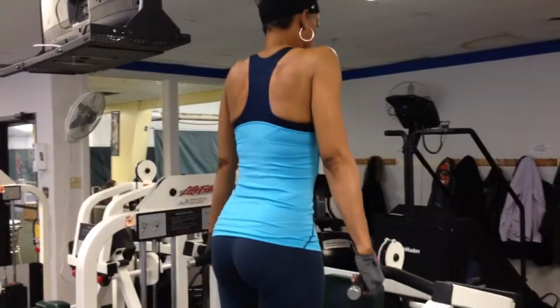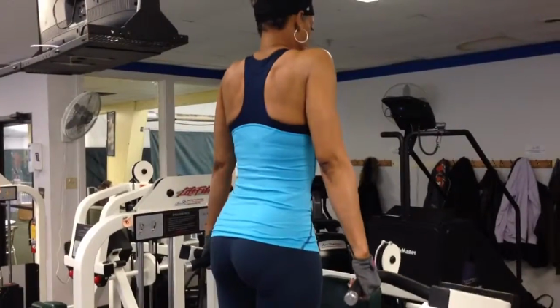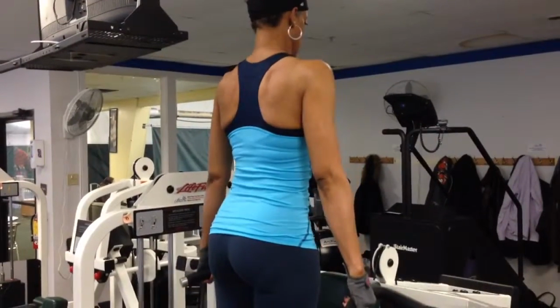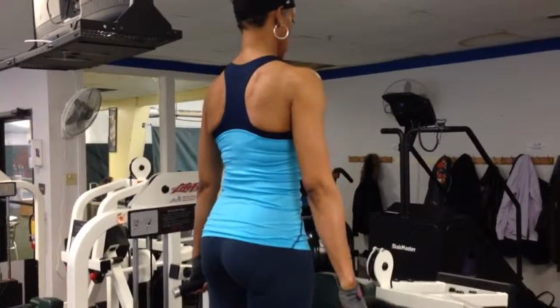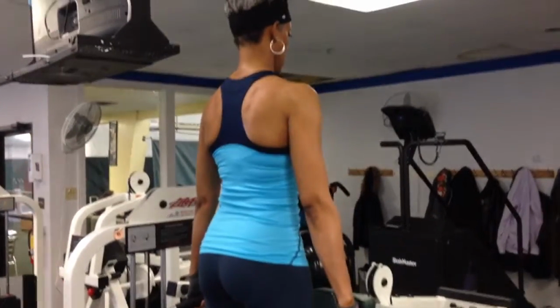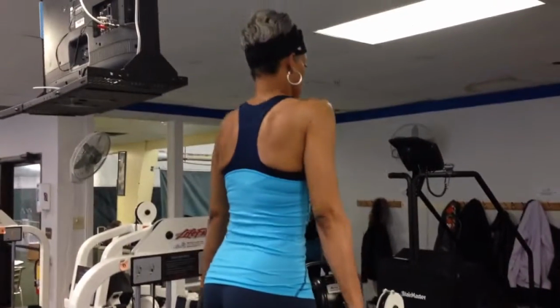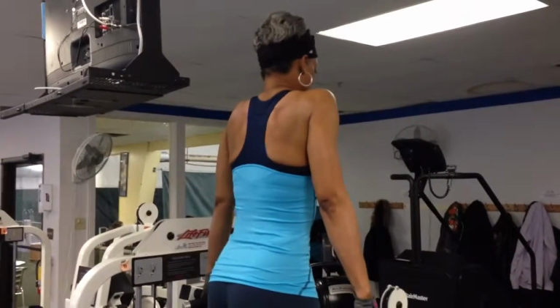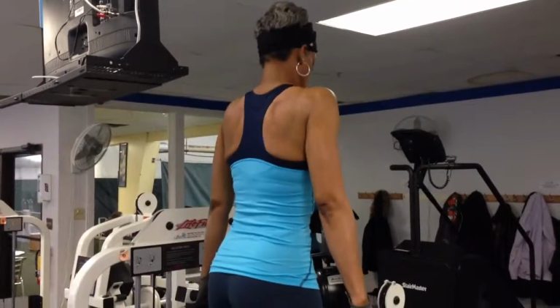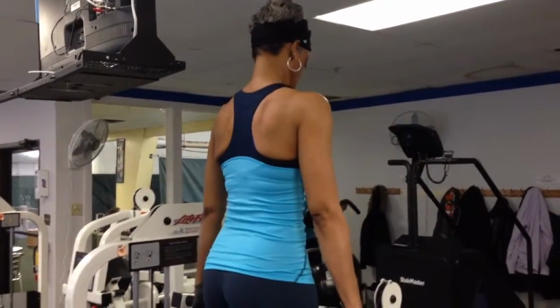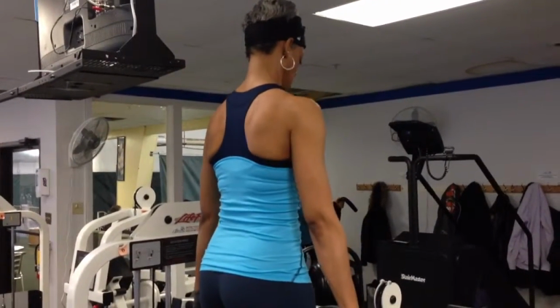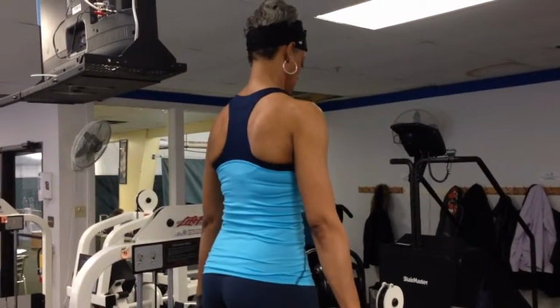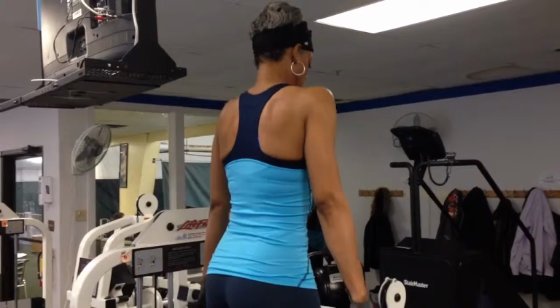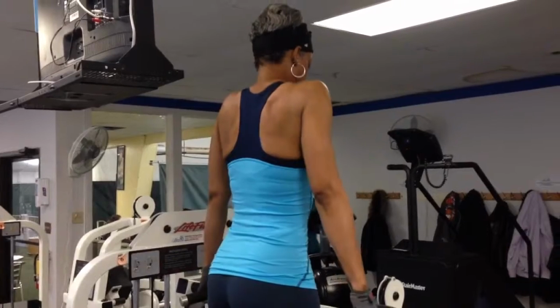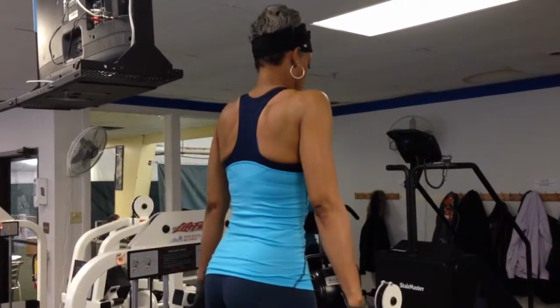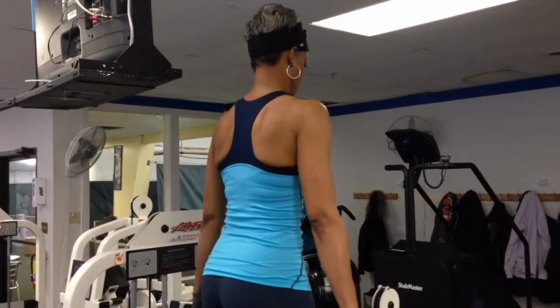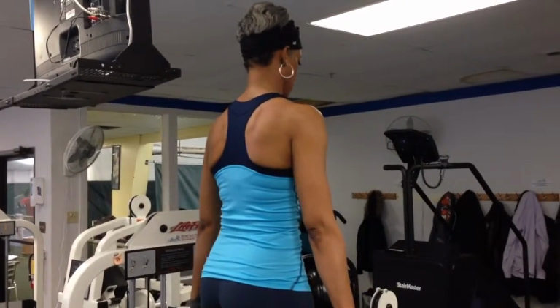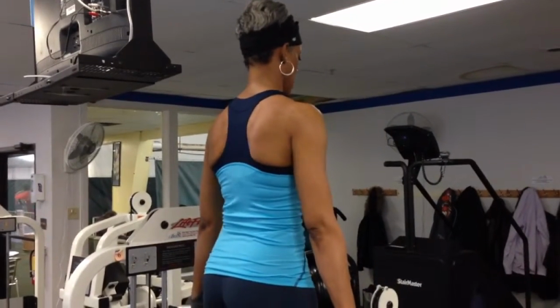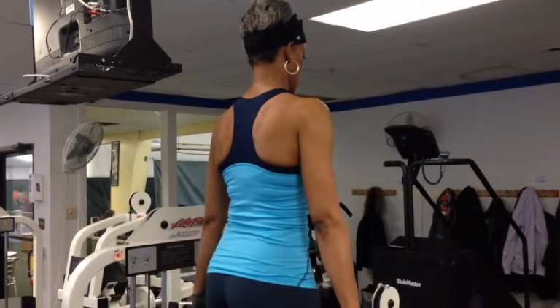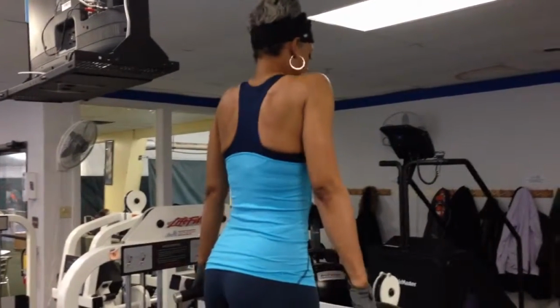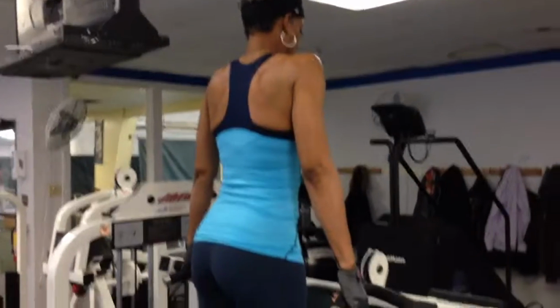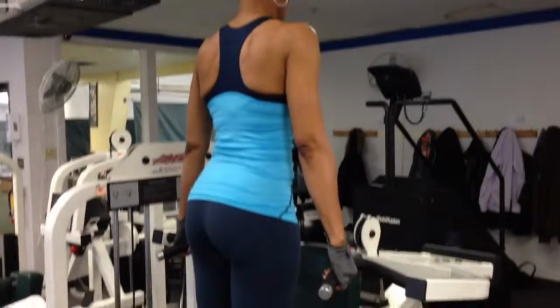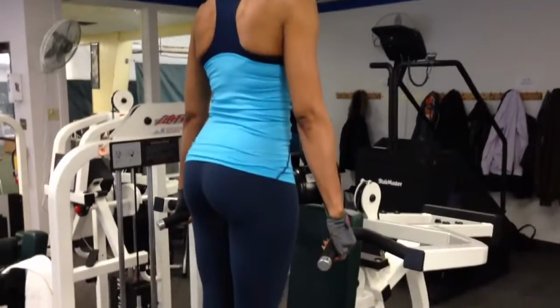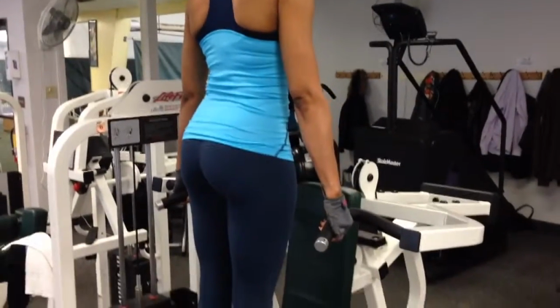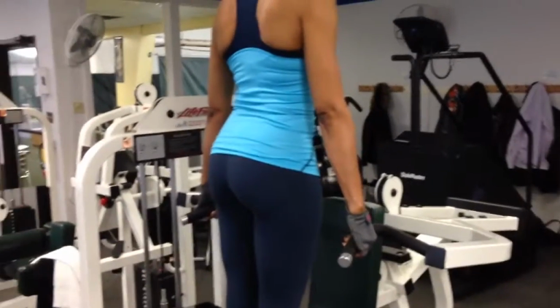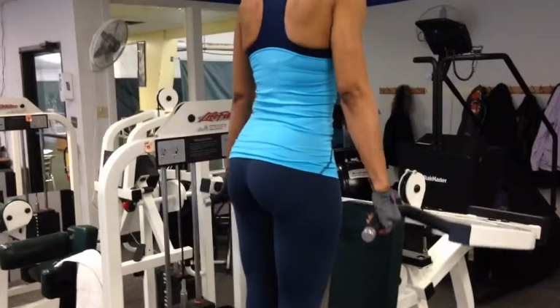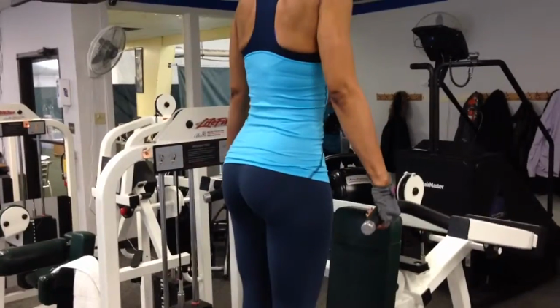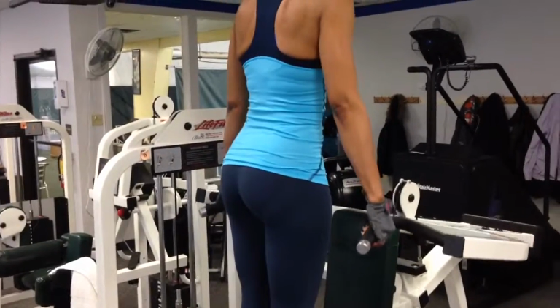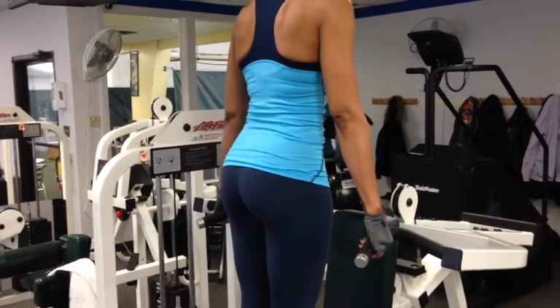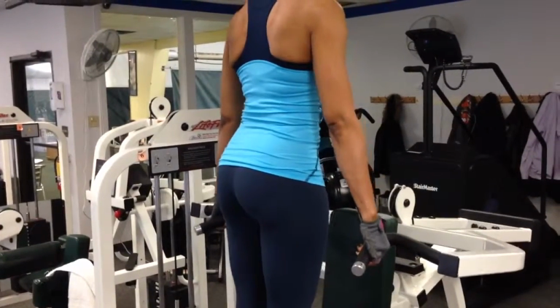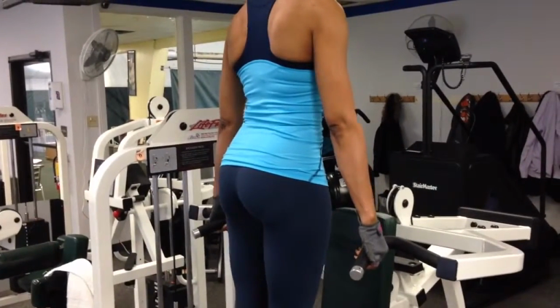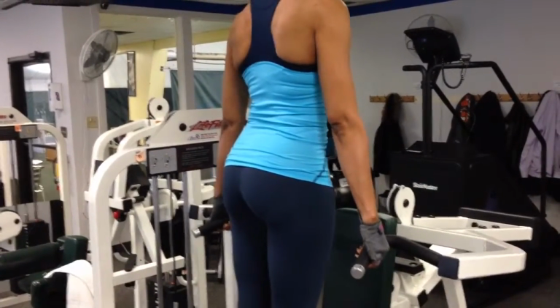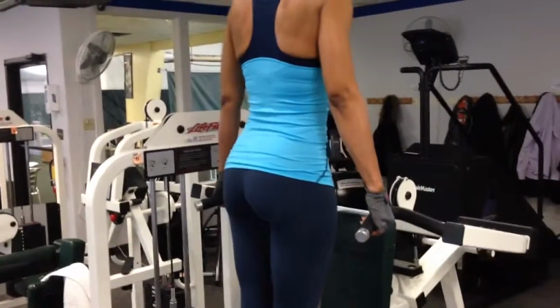Okay, Fitness World, Charles Harris out of Baltimore, Maryland. Happy afternoon. Here's a great exercise that you can do using the seated arm press machine, shoulder press machine.